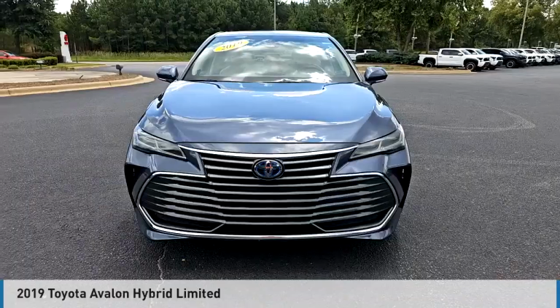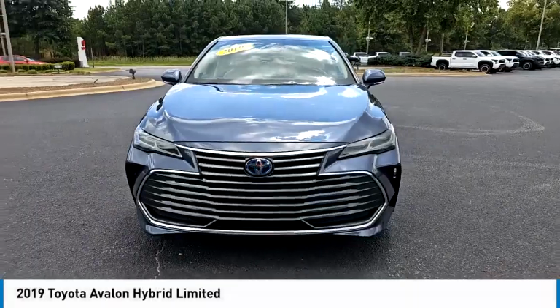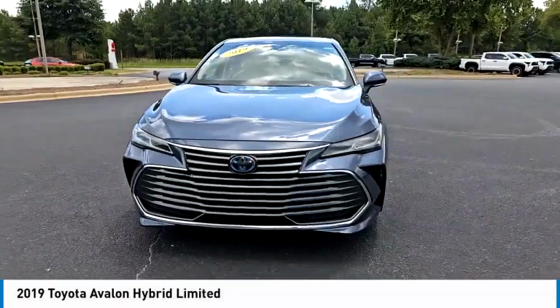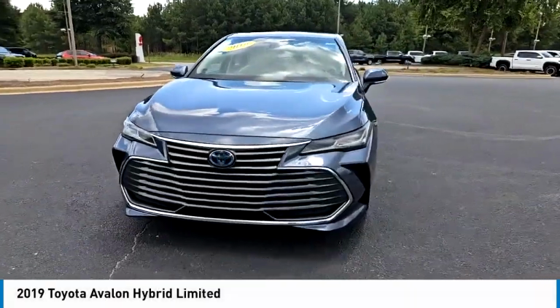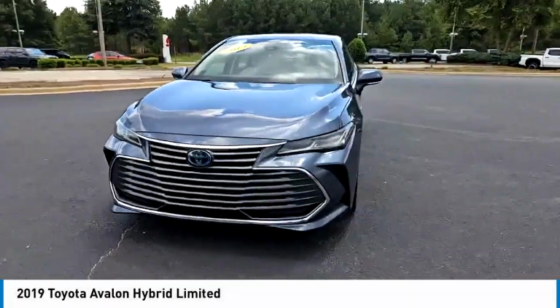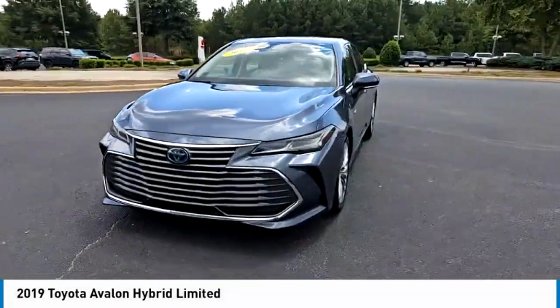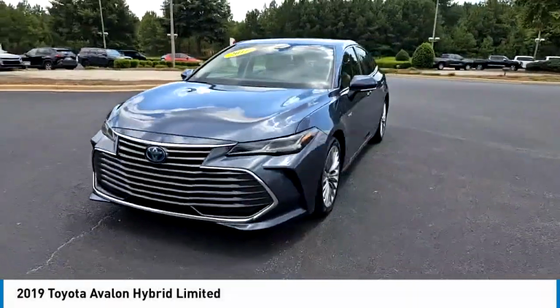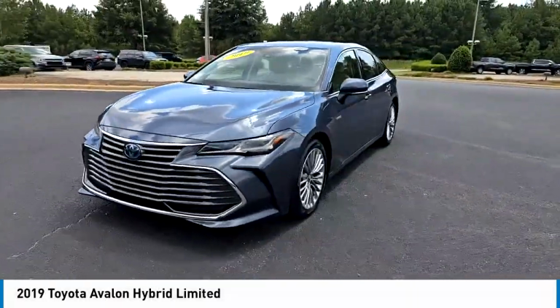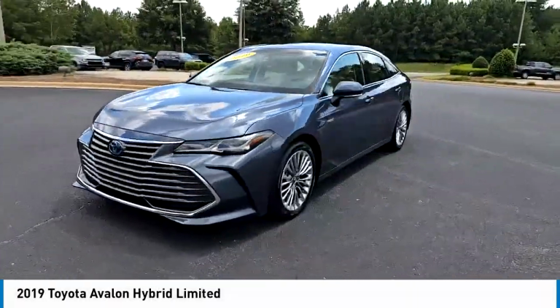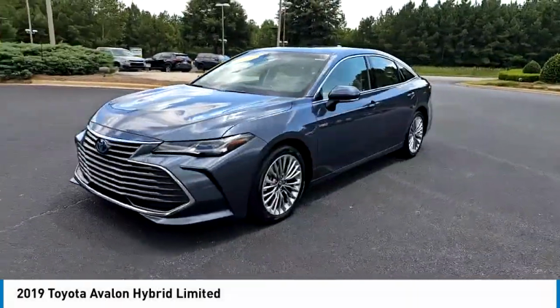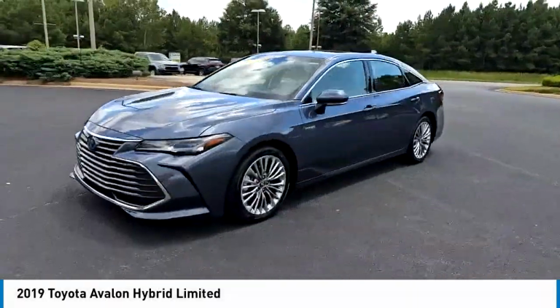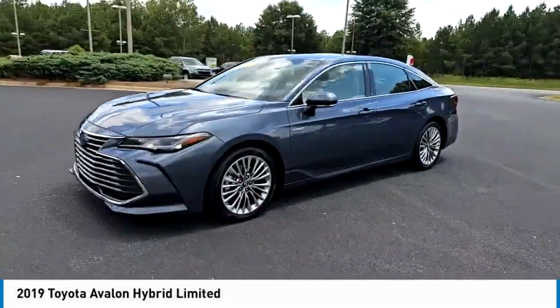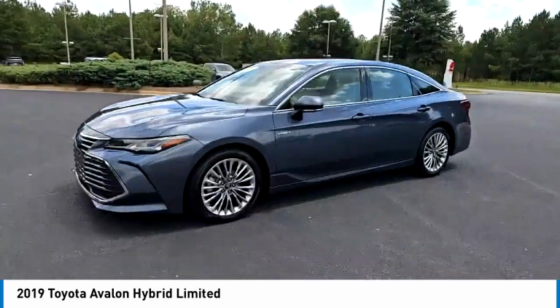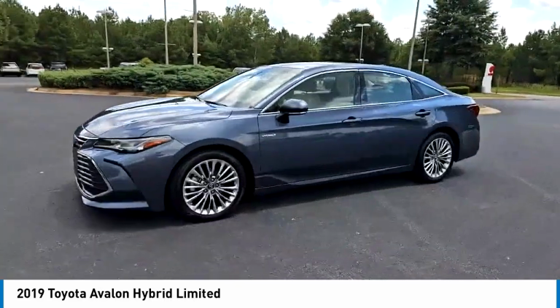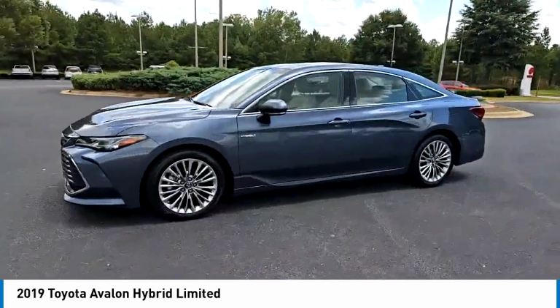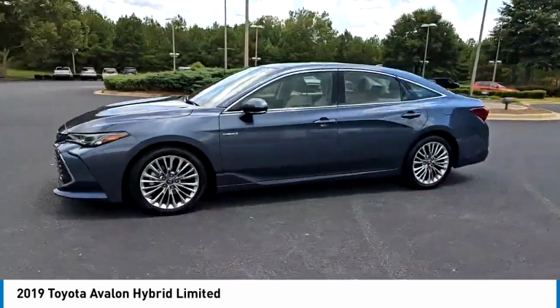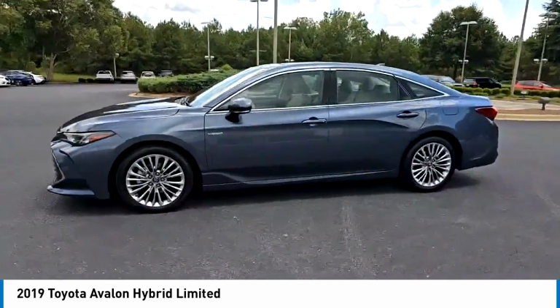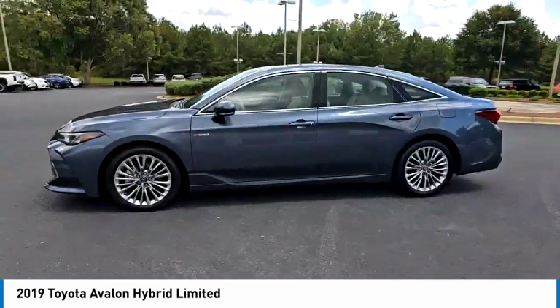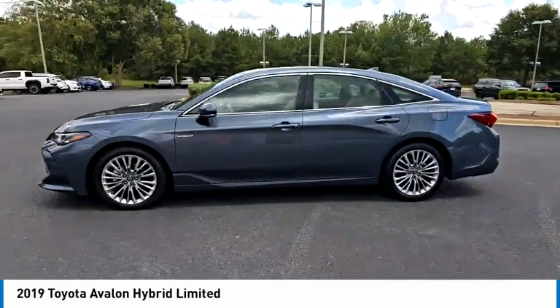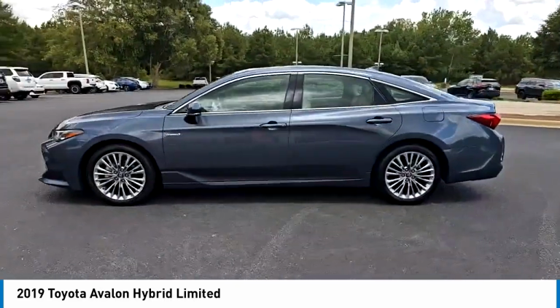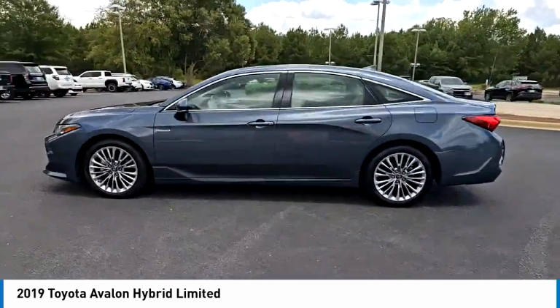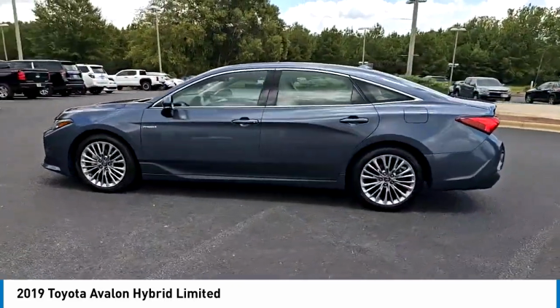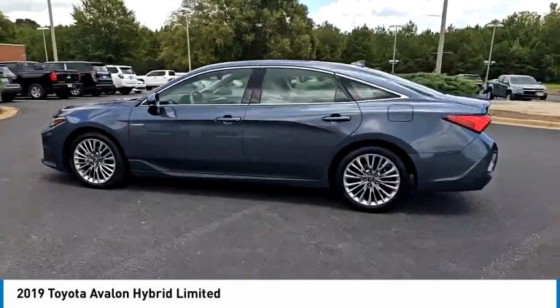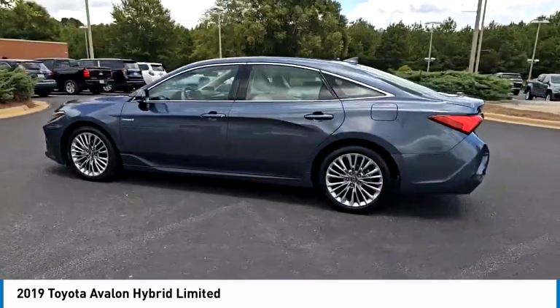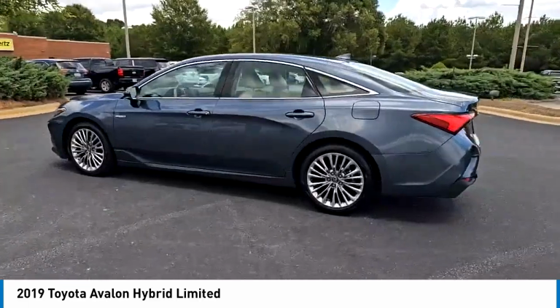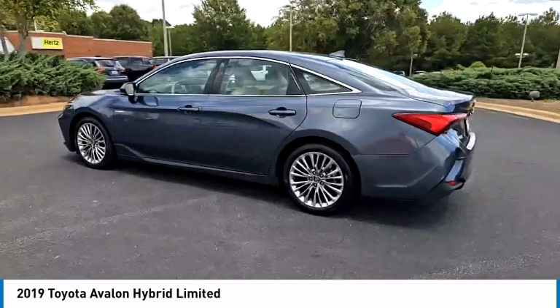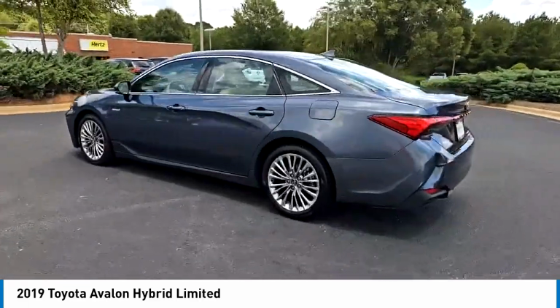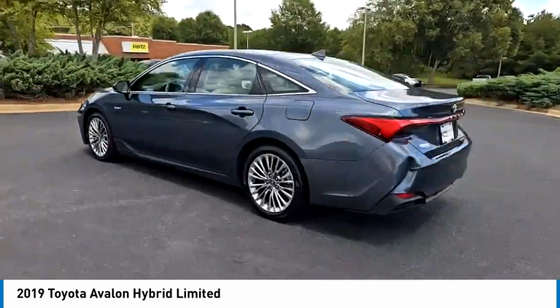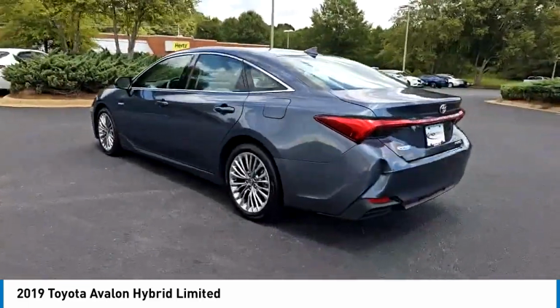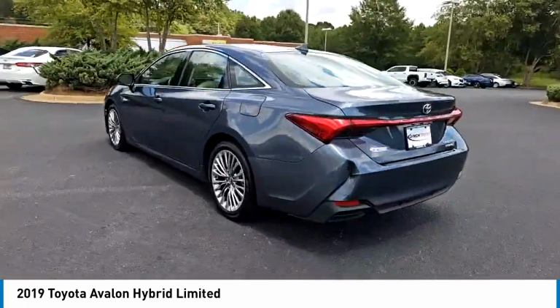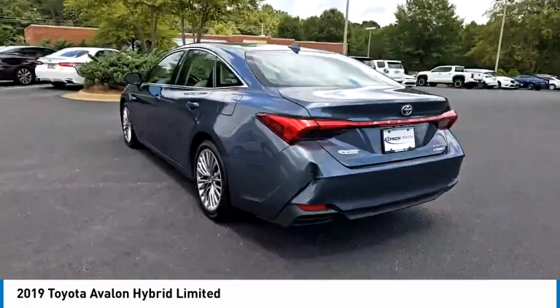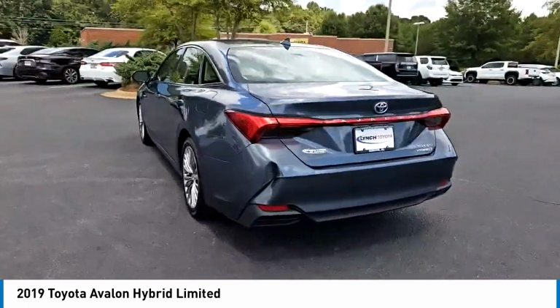Come test drive the 2019 Avalon. Toyota Avalon, a solid performer with standard V6 power, lots of interior space and a reputation for reliability. Here are some of this vehicle's great options.